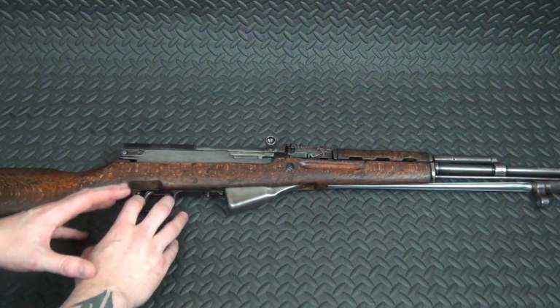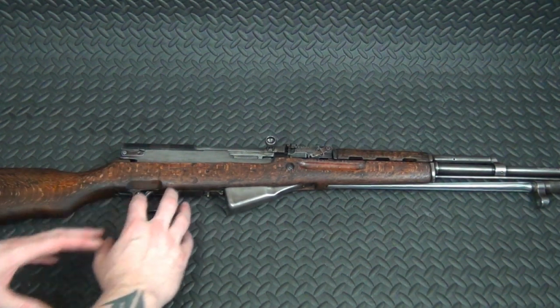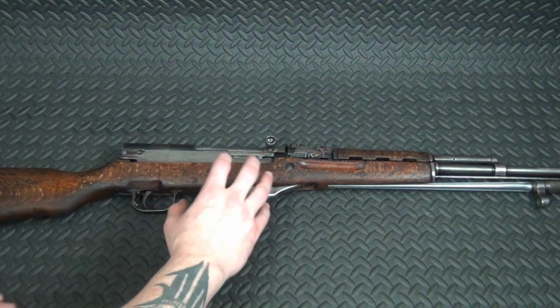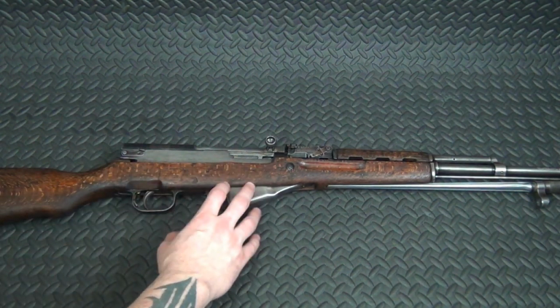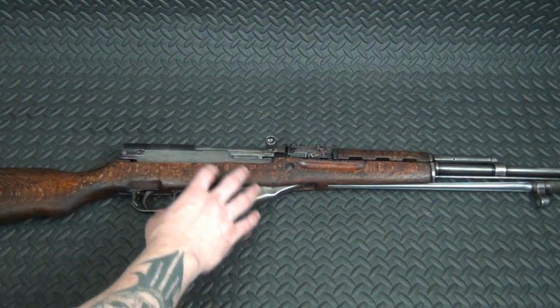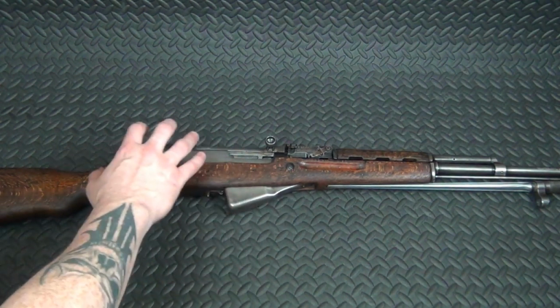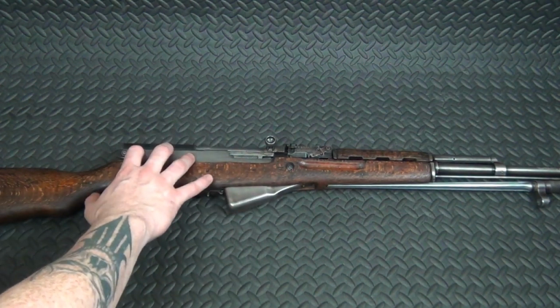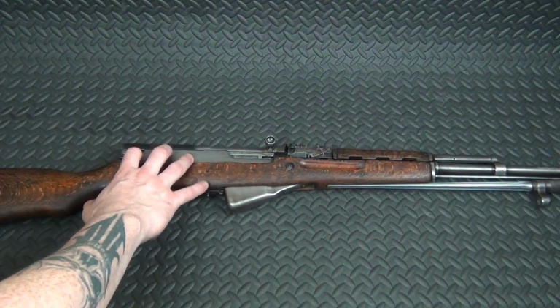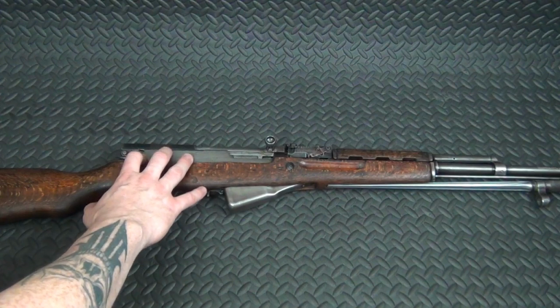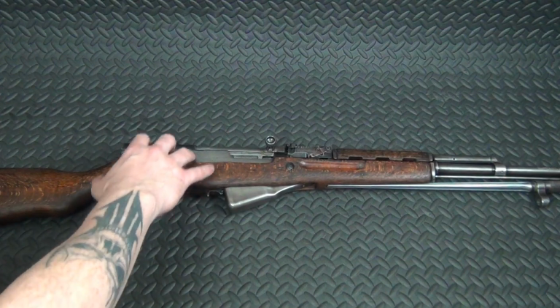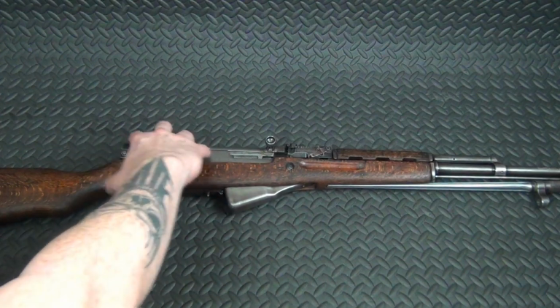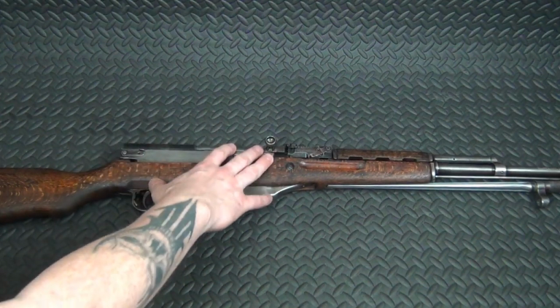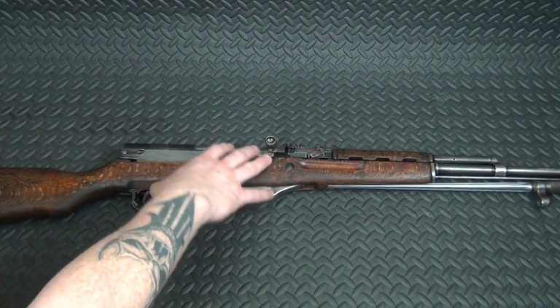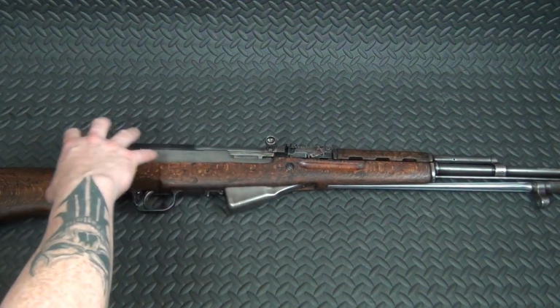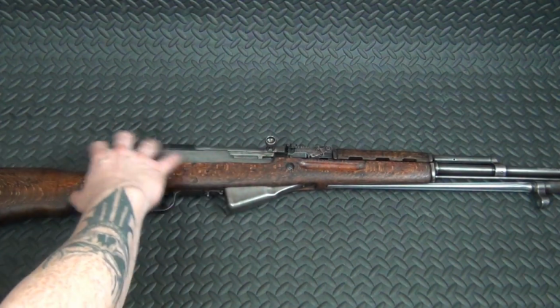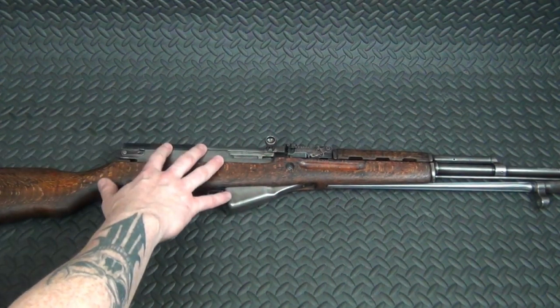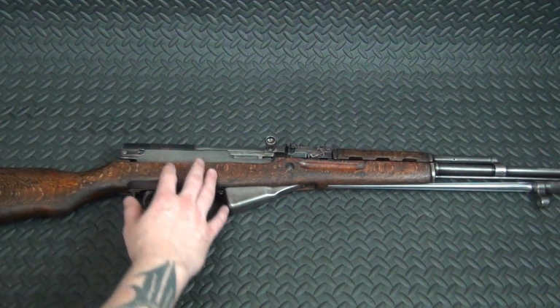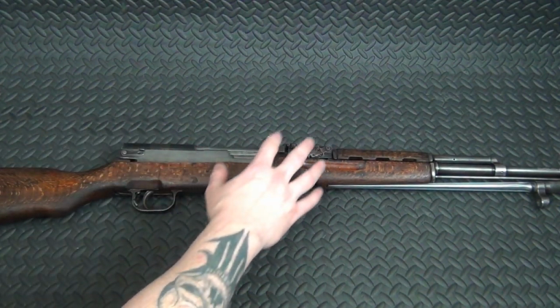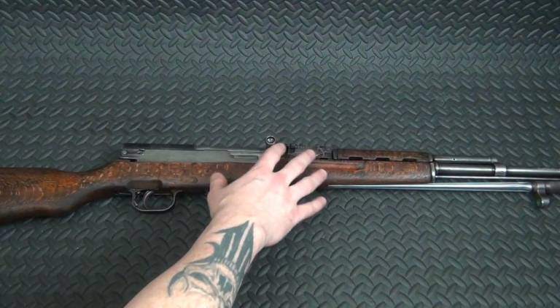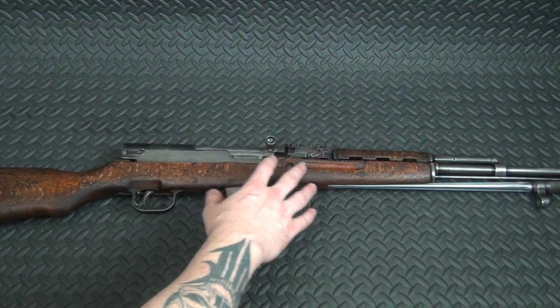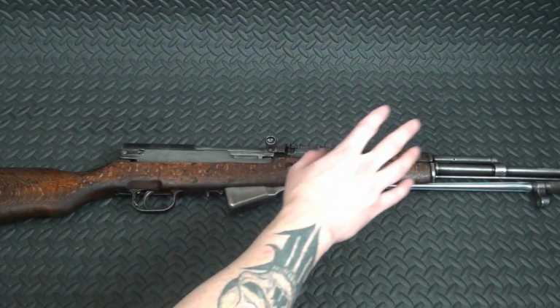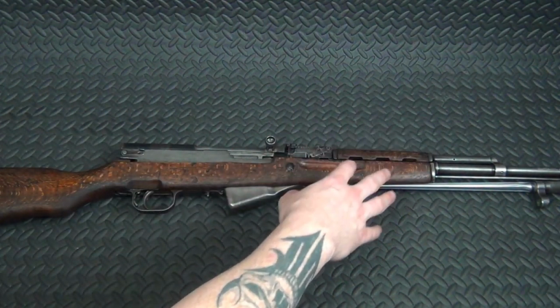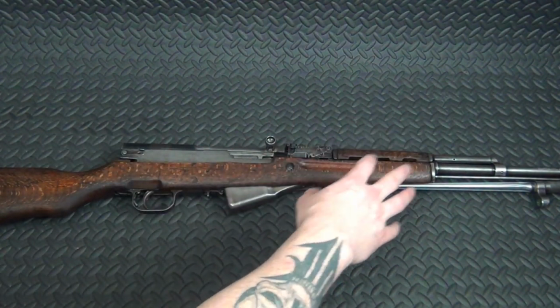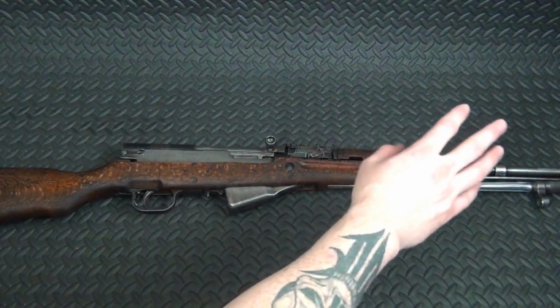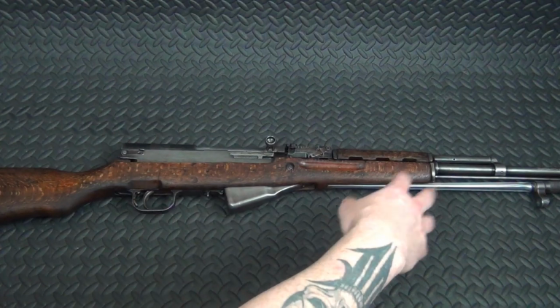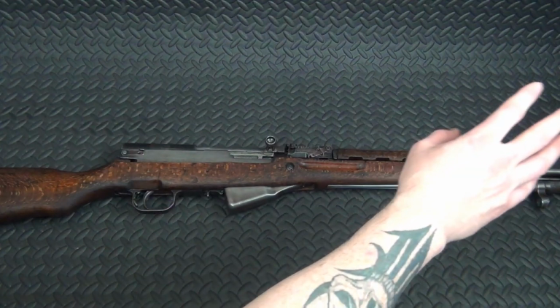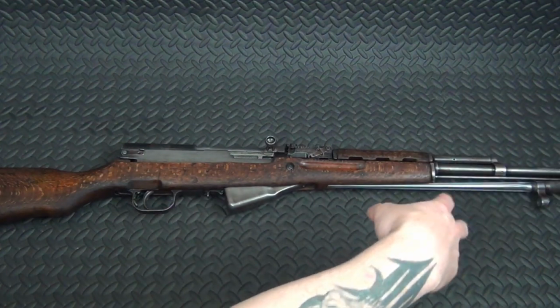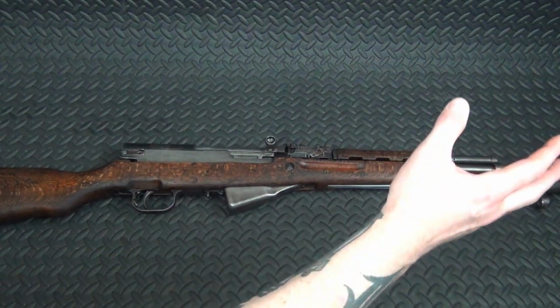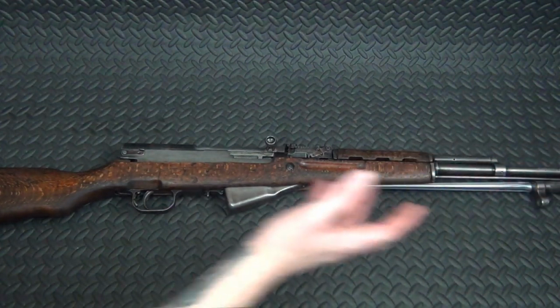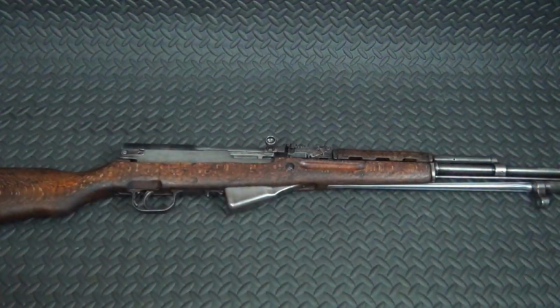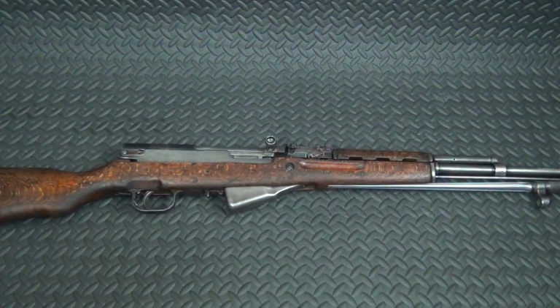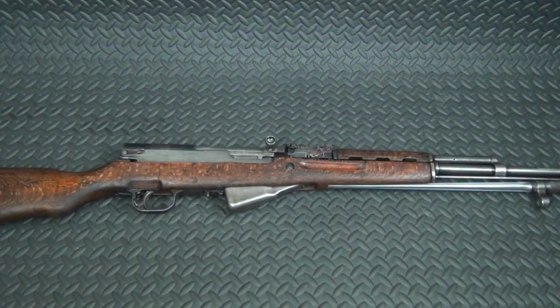That meant the trigger, magazine, inside and outside the receiver, bolt, the firing pin channel, the rear sight, the gas block, the bayonet, the front sight, and the barrel.